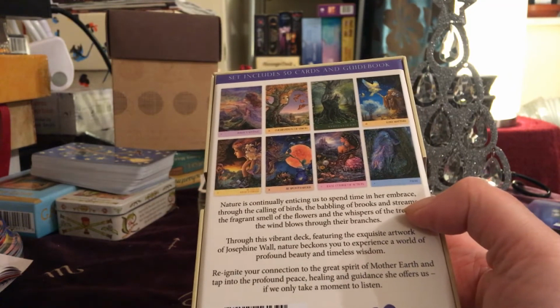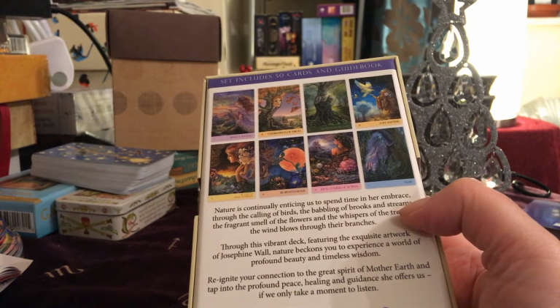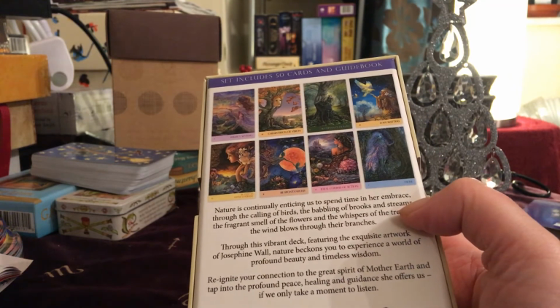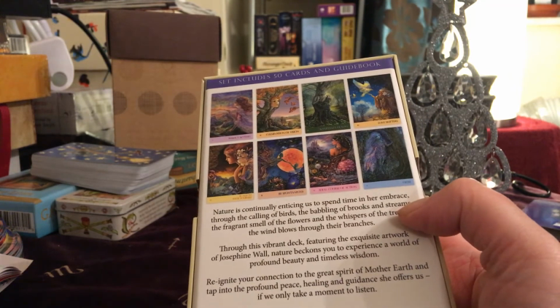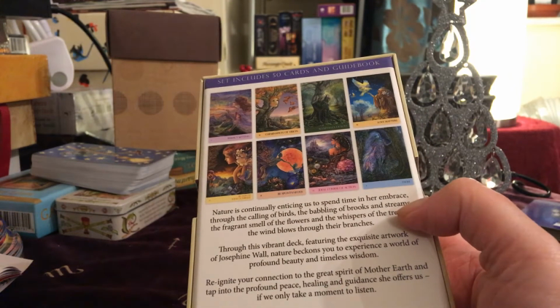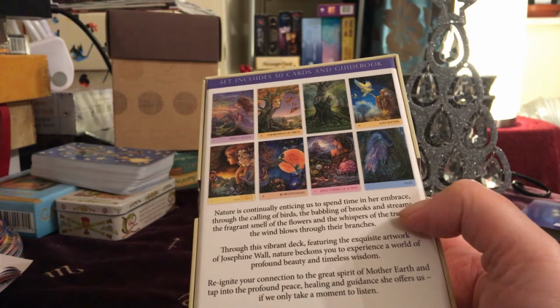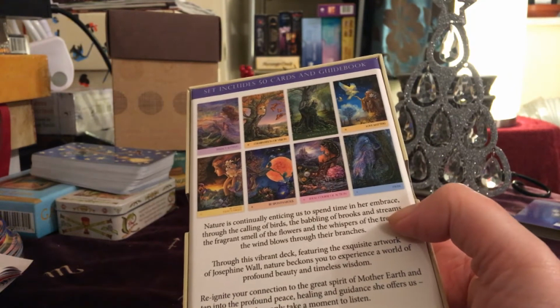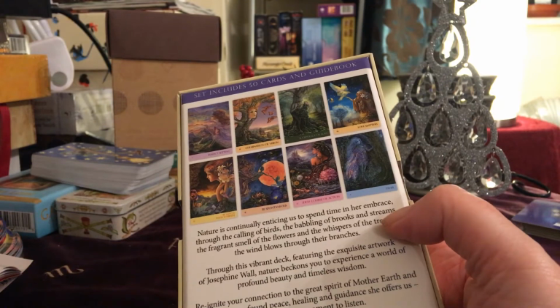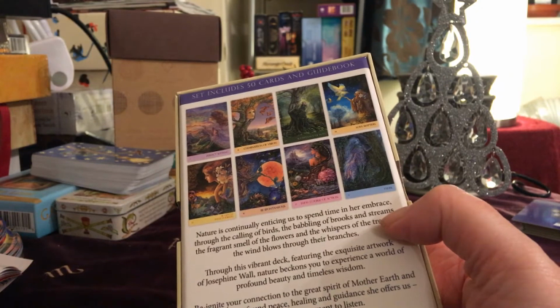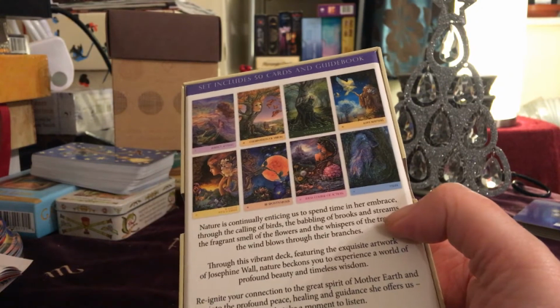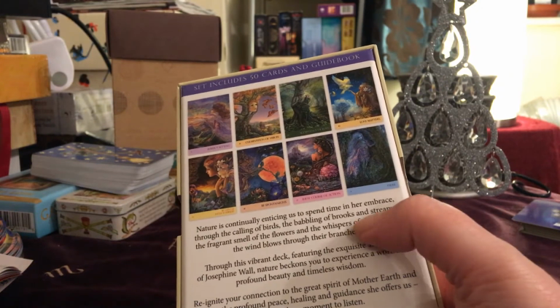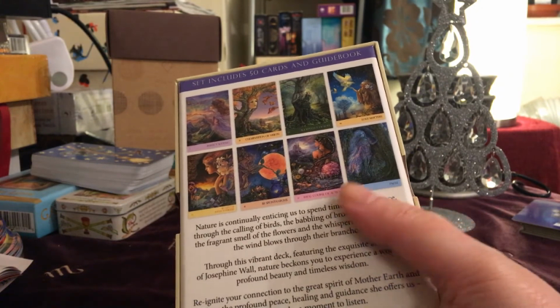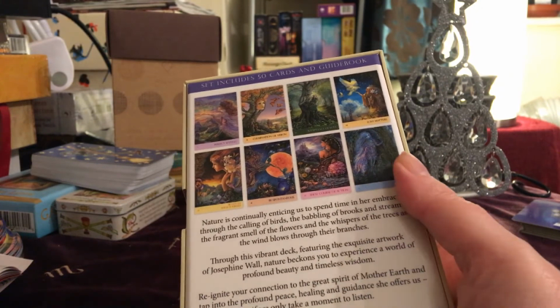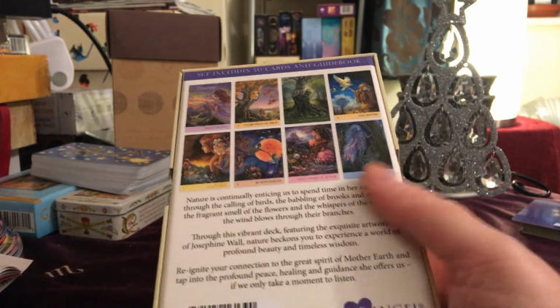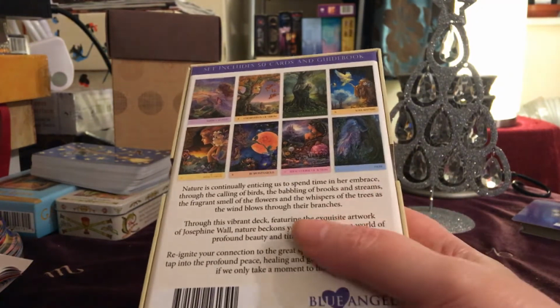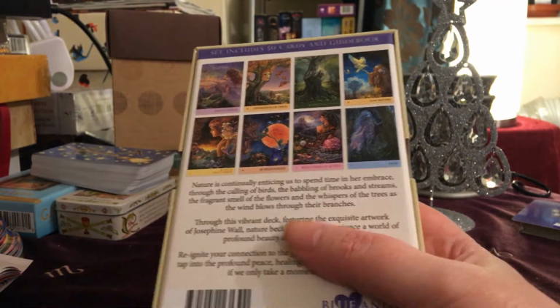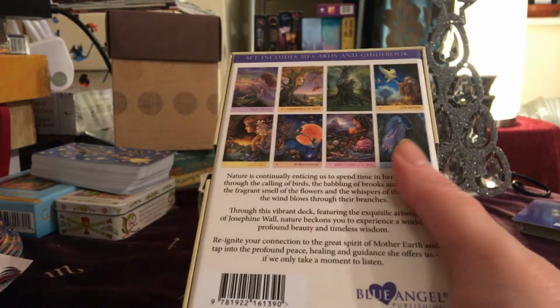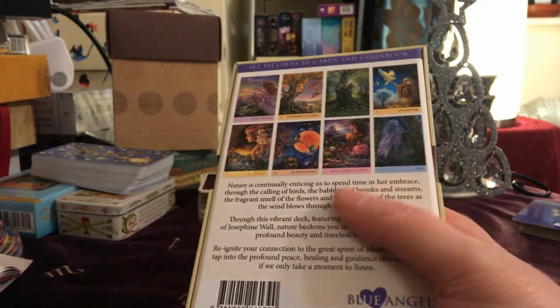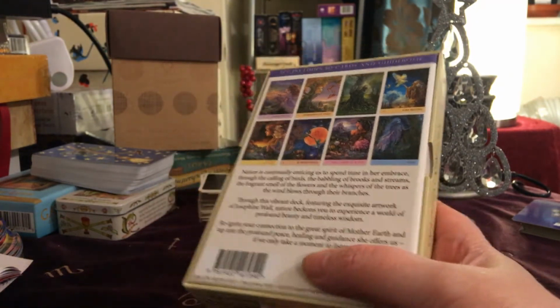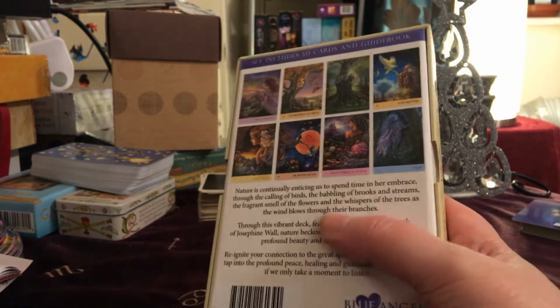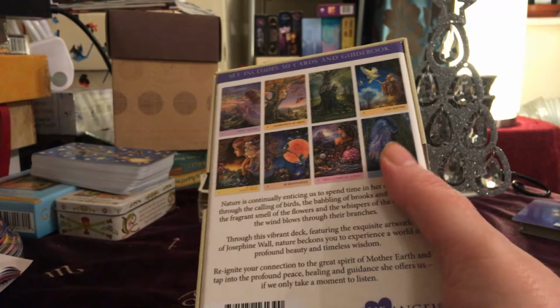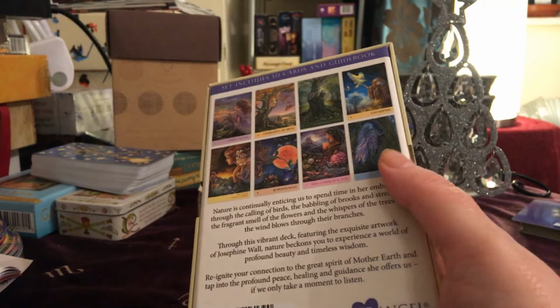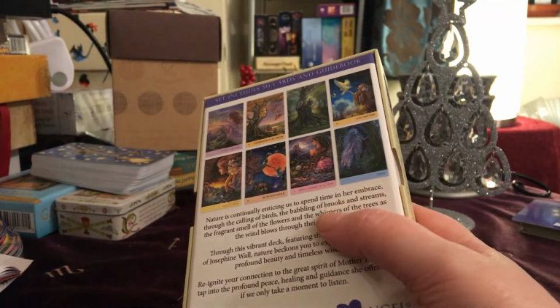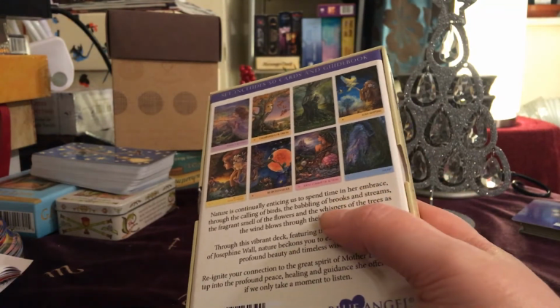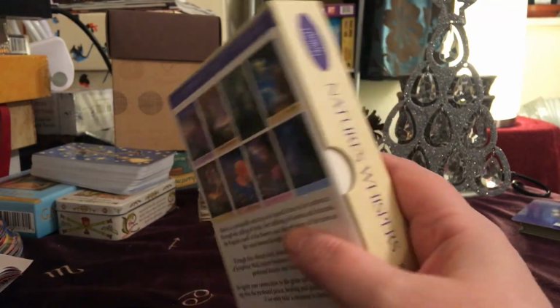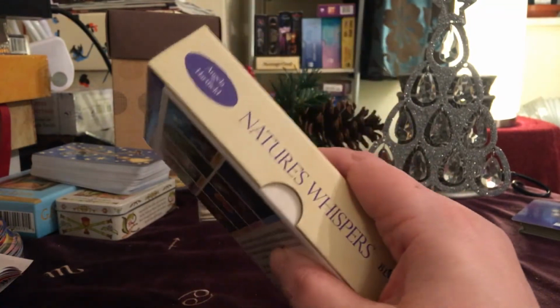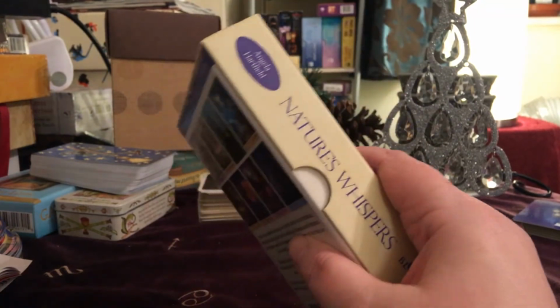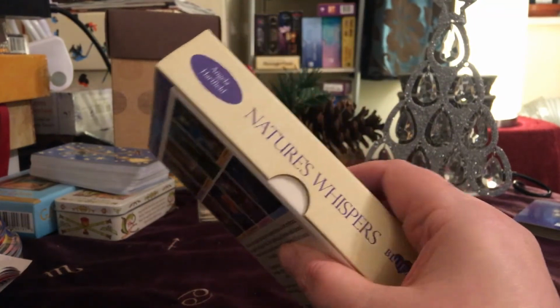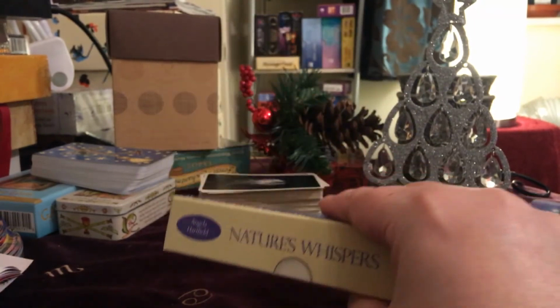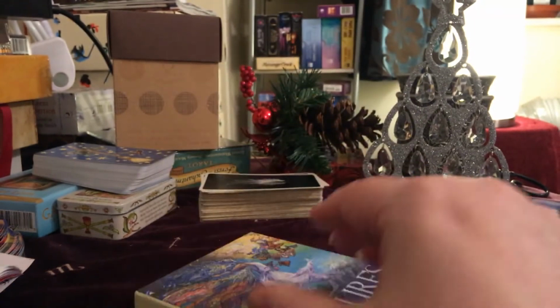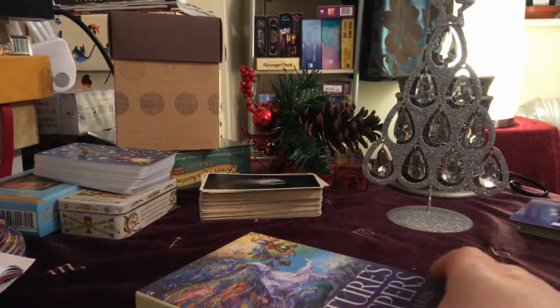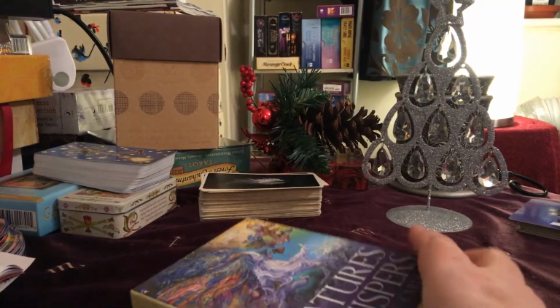I think it was published in 2015 — this is sad, but I've never come across this before. It's quite unusual for me to find decks that I've not seen before, but this is one that I've not seen before.